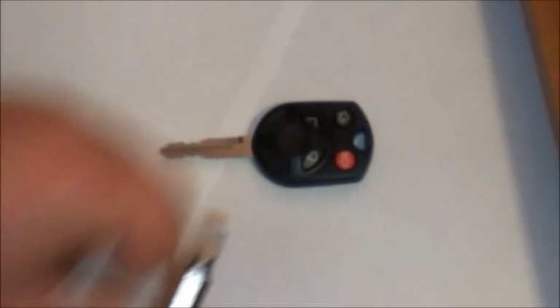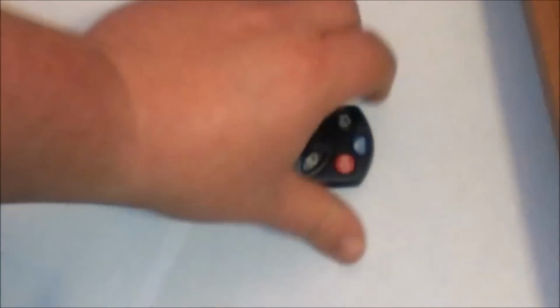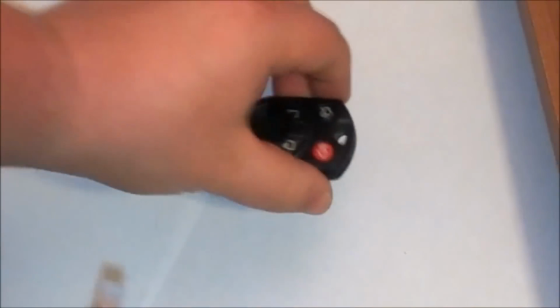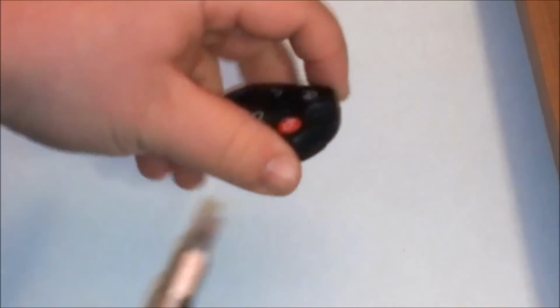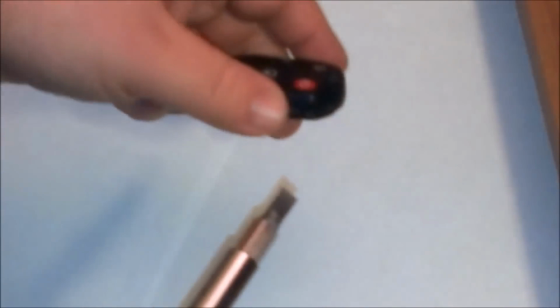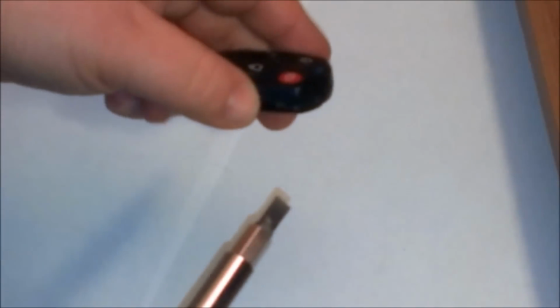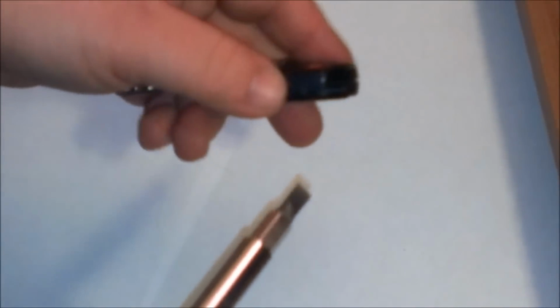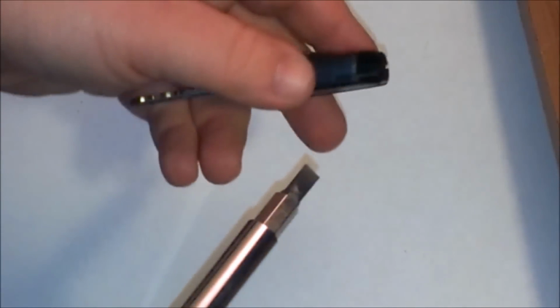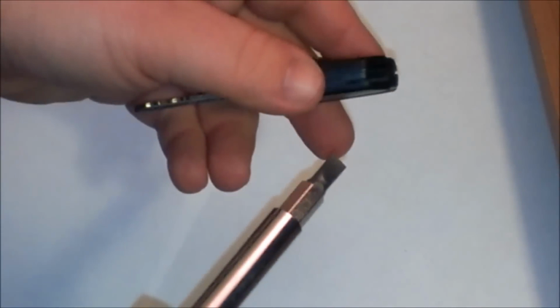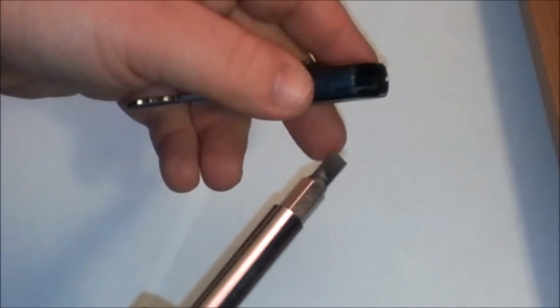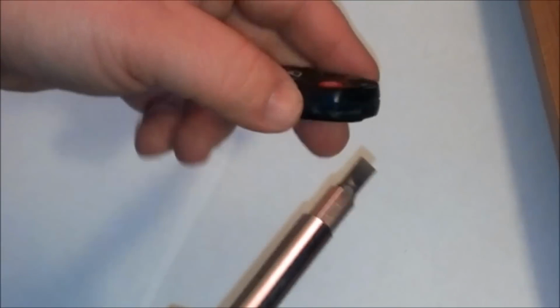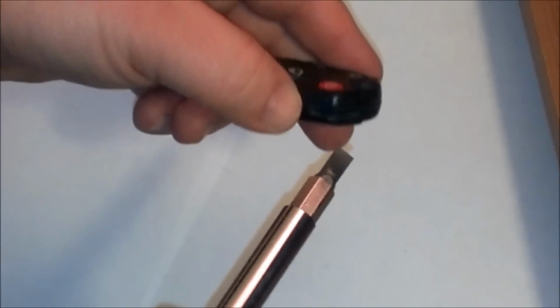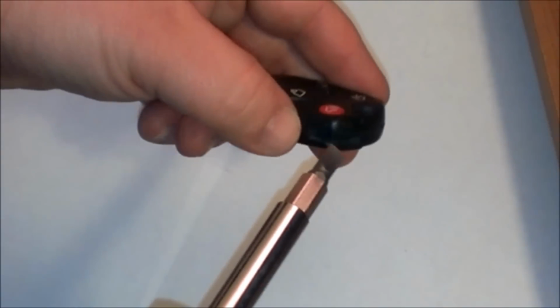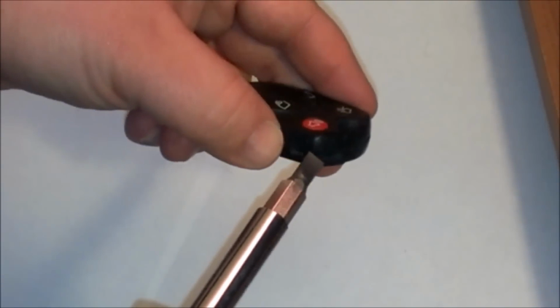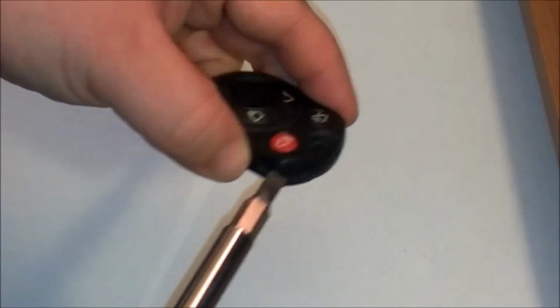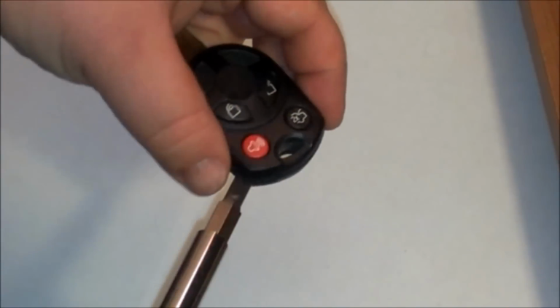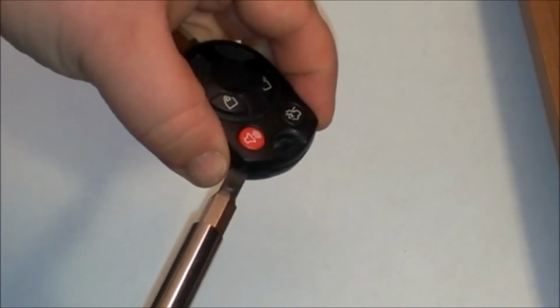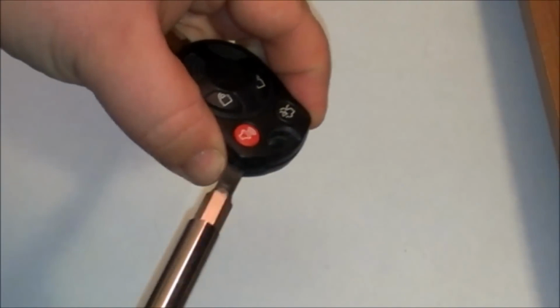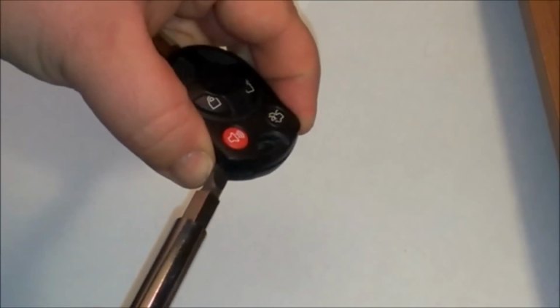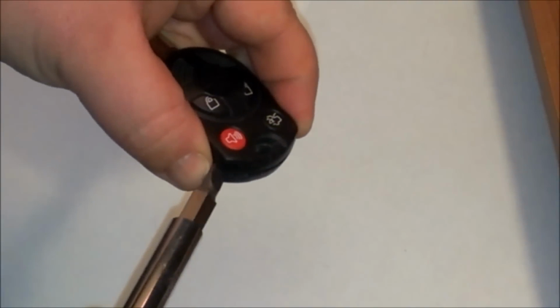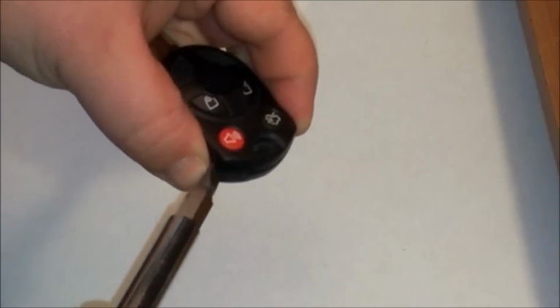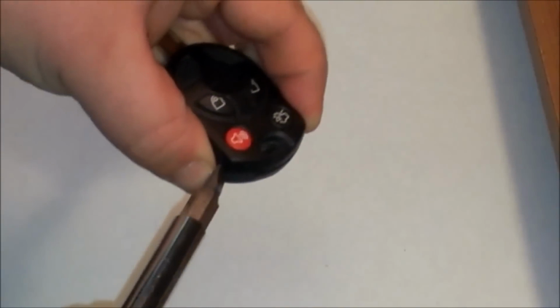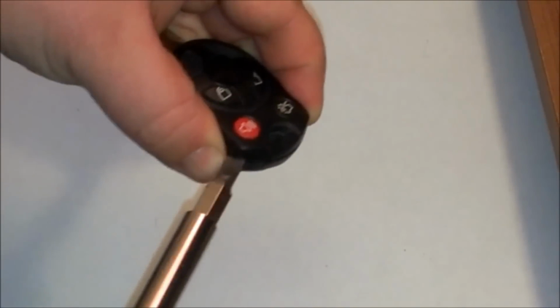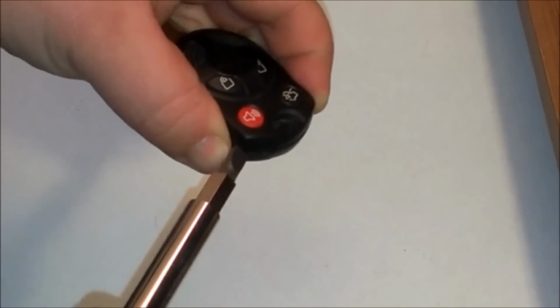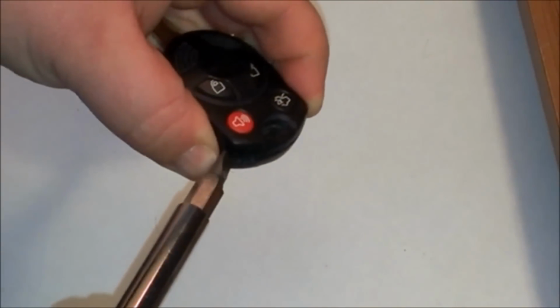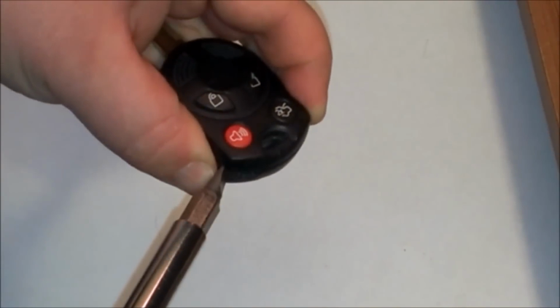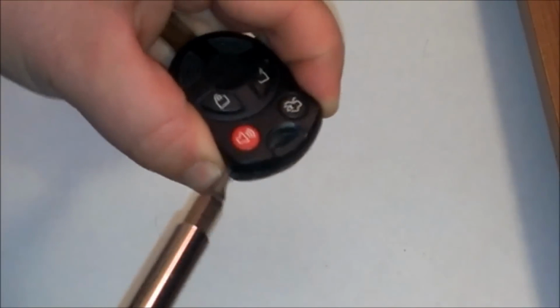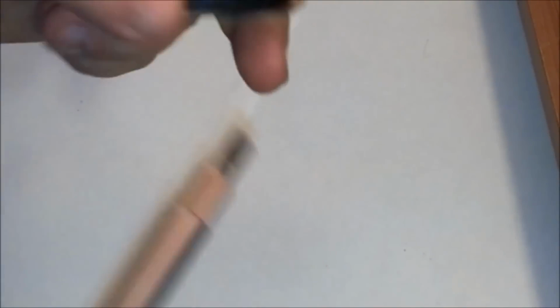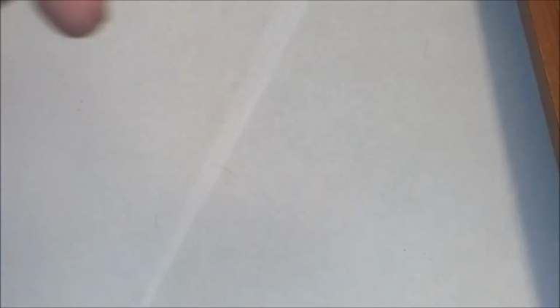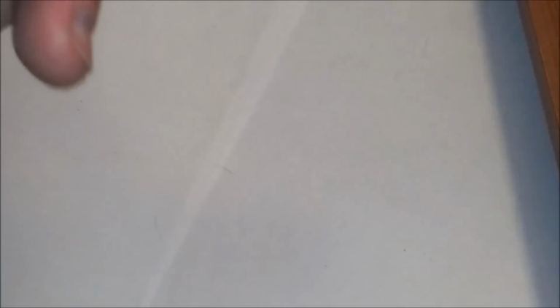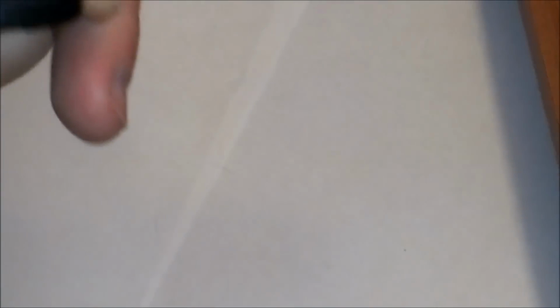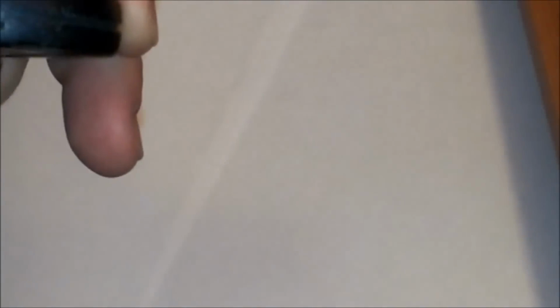I'm going to show you guys how to change the battery in this key fob here. You need a flat tip screwdriver and stick it in the slot. Just prise it open here.